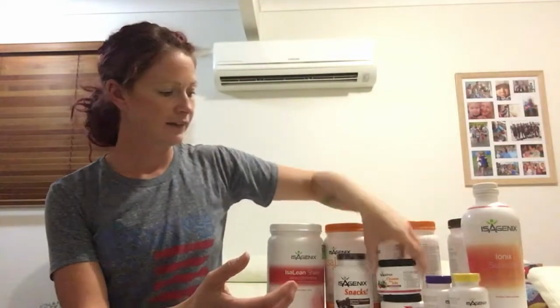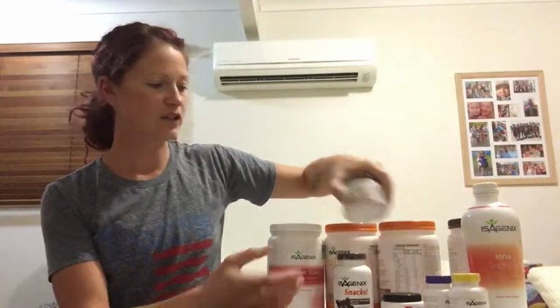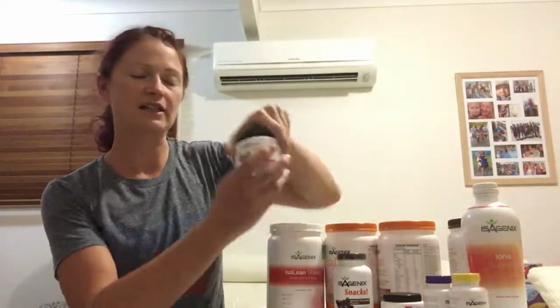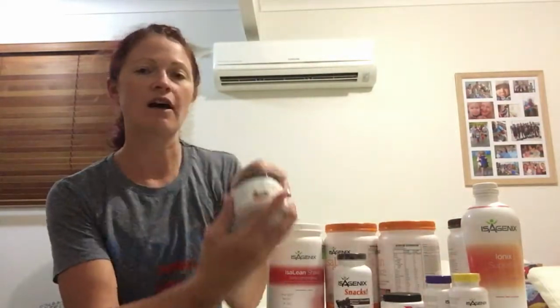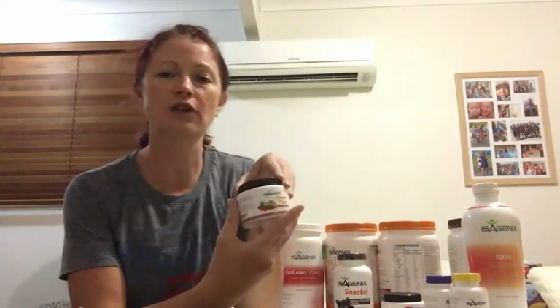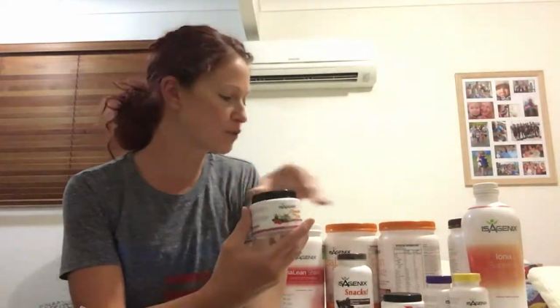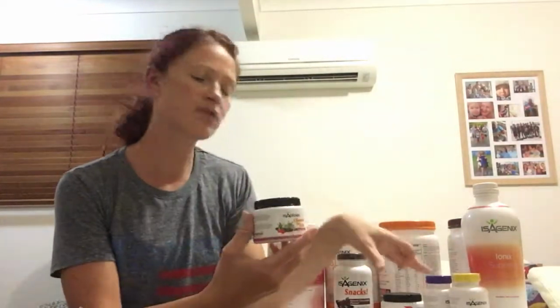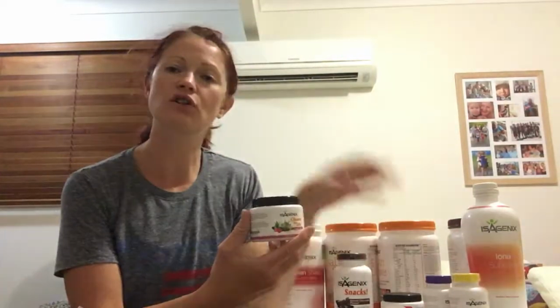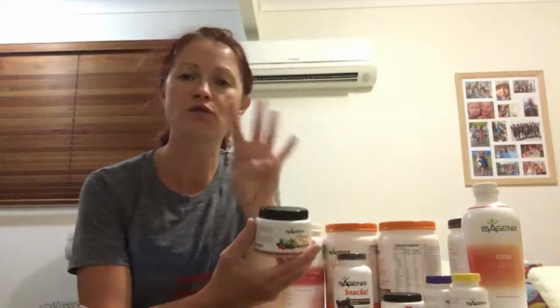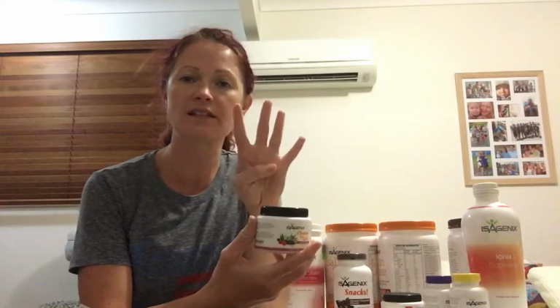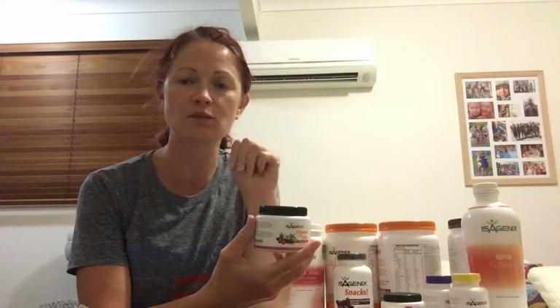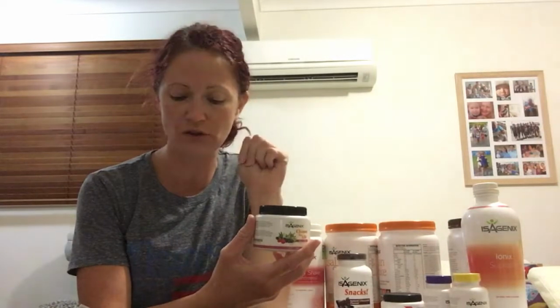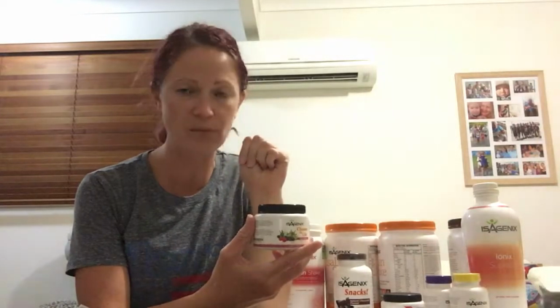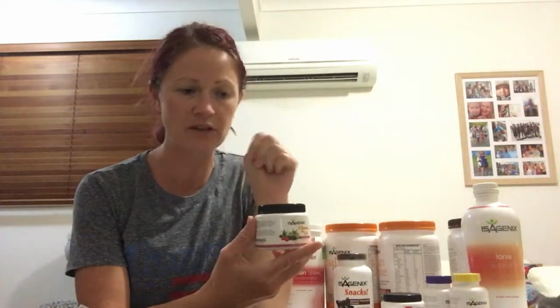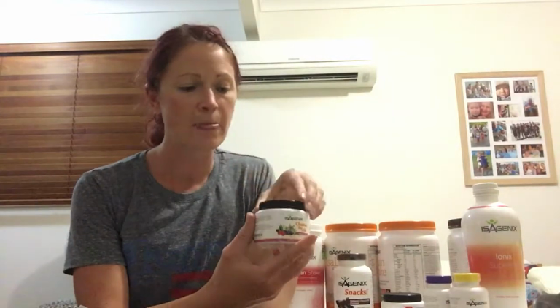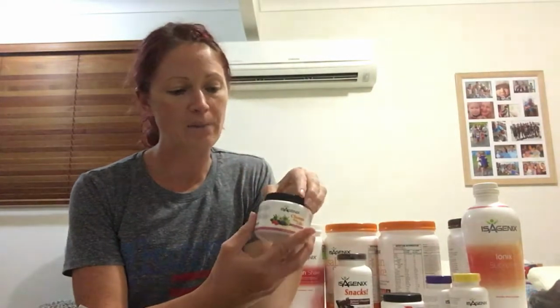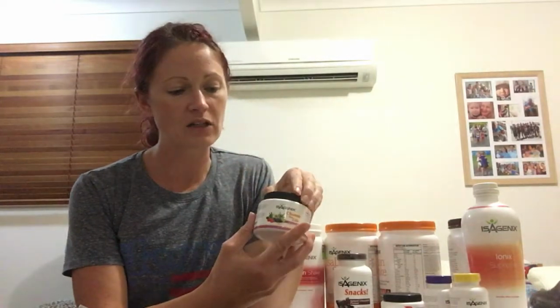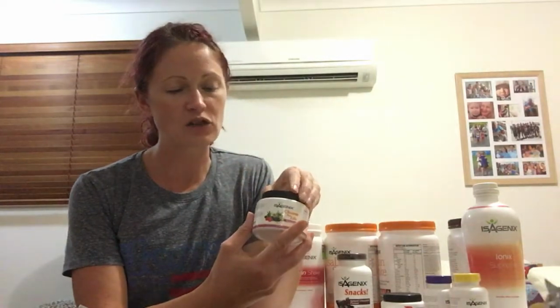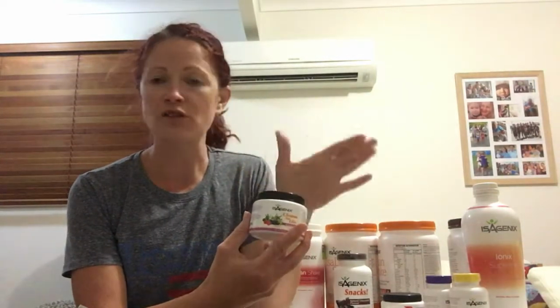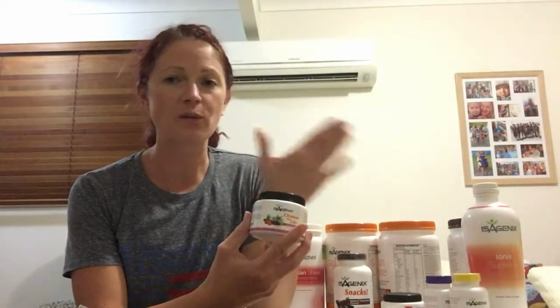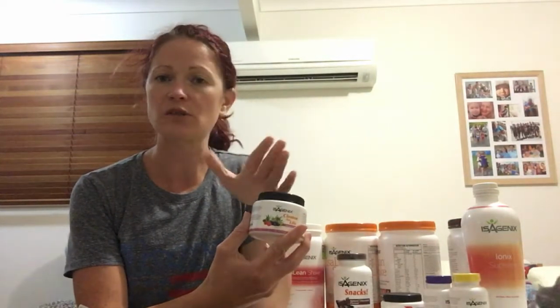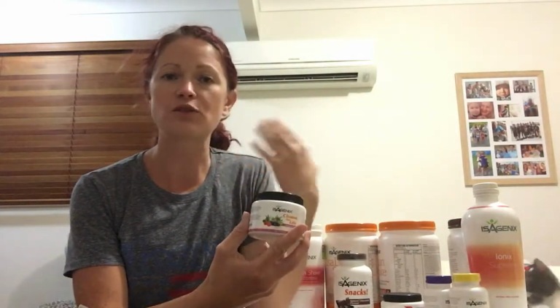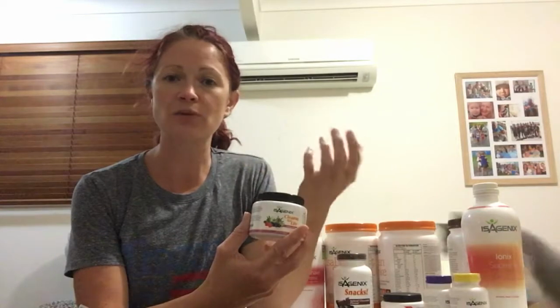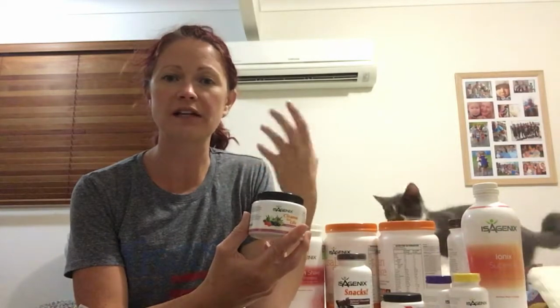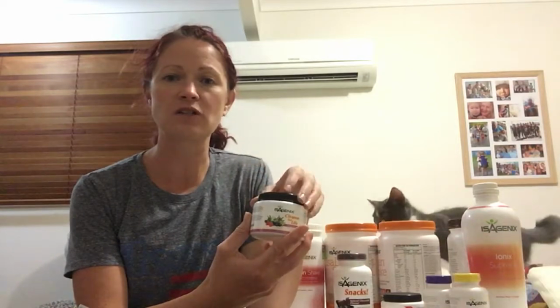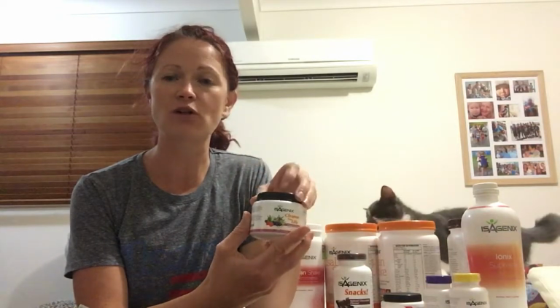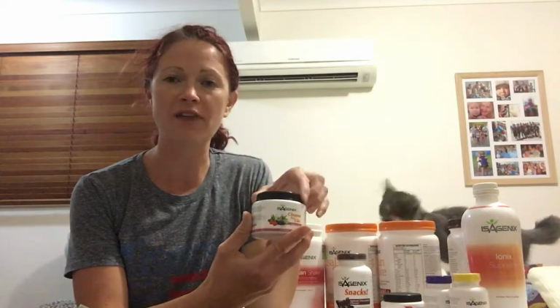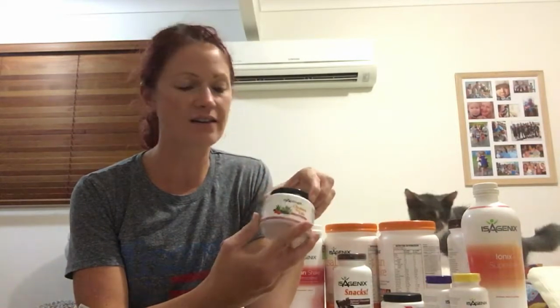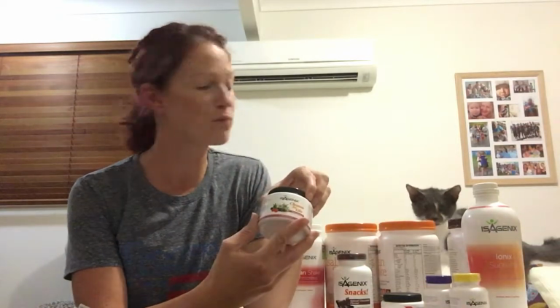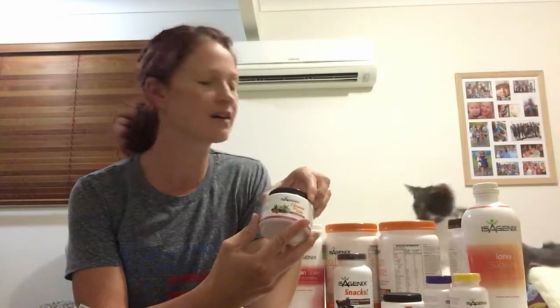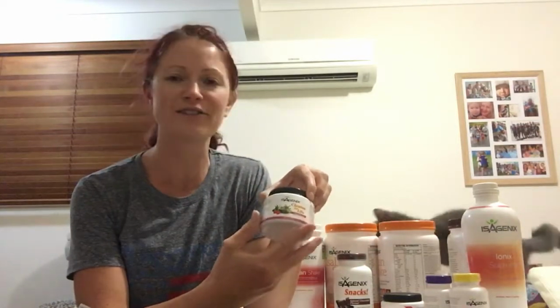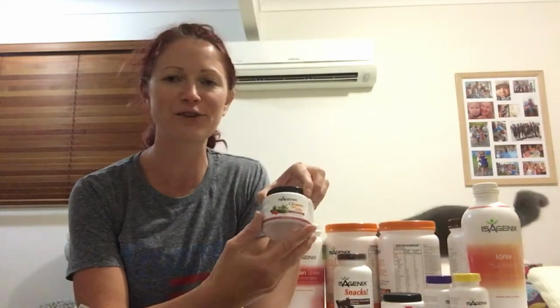Then you've got your Cleanse for Life. You'll have two of those because you're going to do four cleanse days within a 30 day period. You might do one a week, you might do doubles. Again, speak to your coach about that and they will personalise it for you.